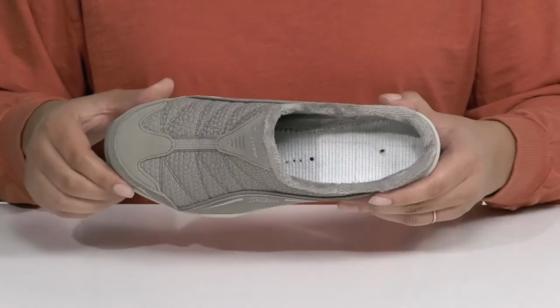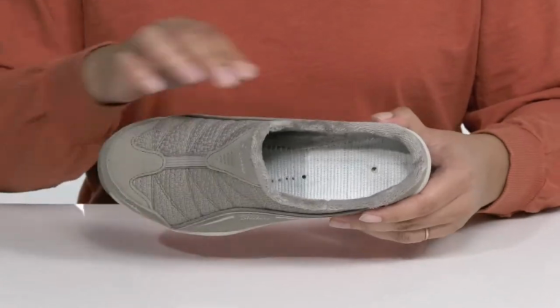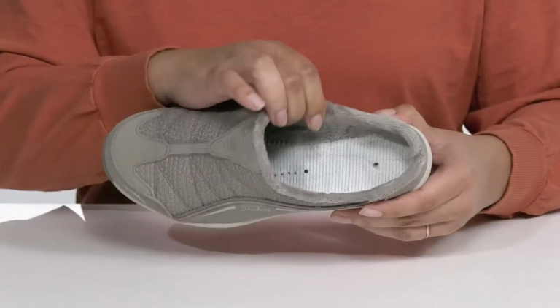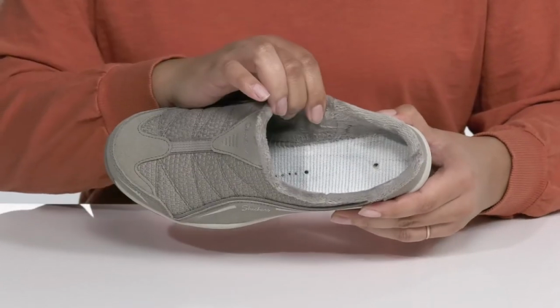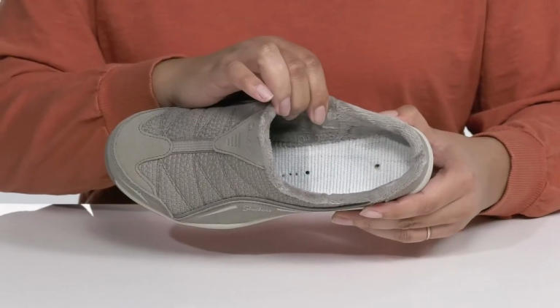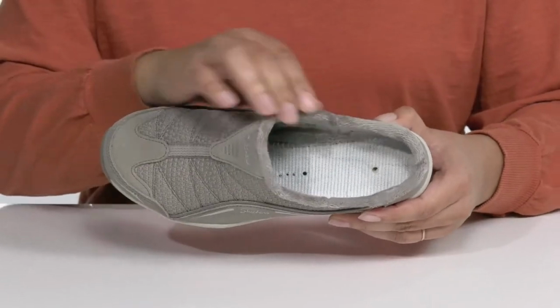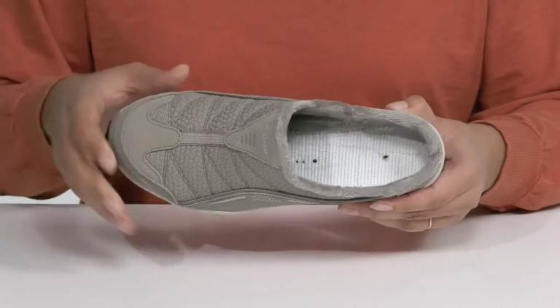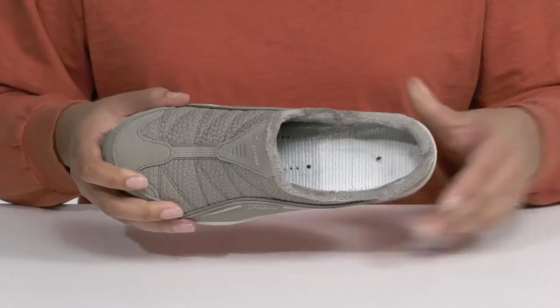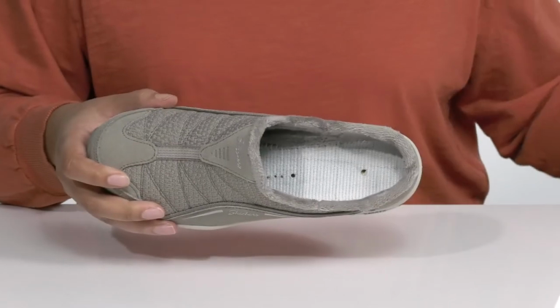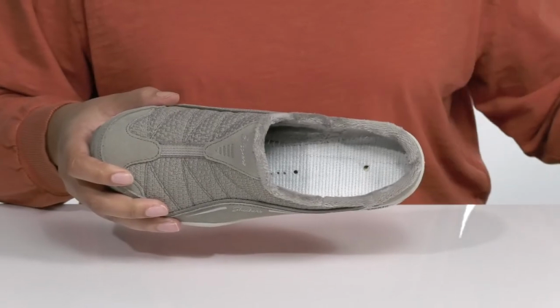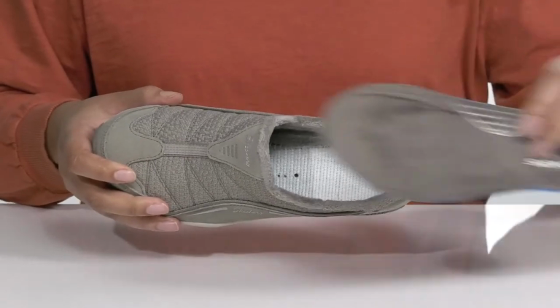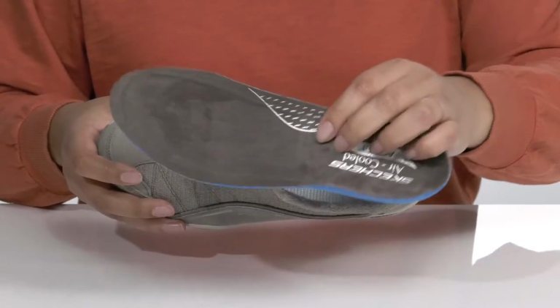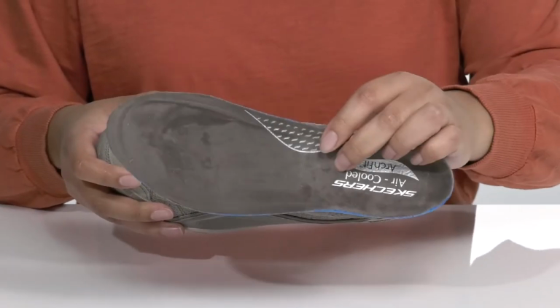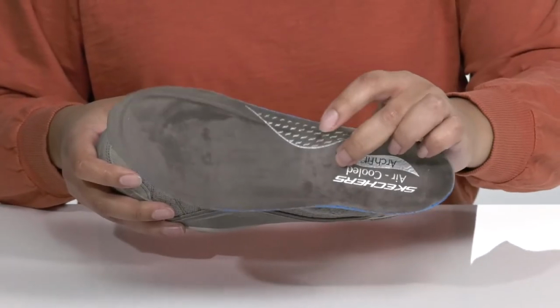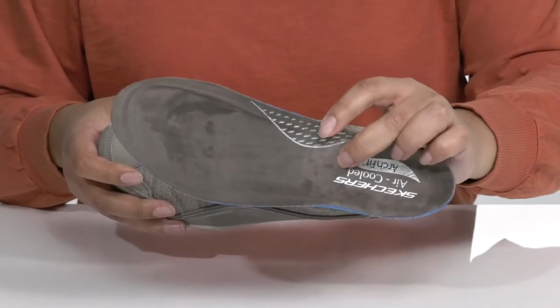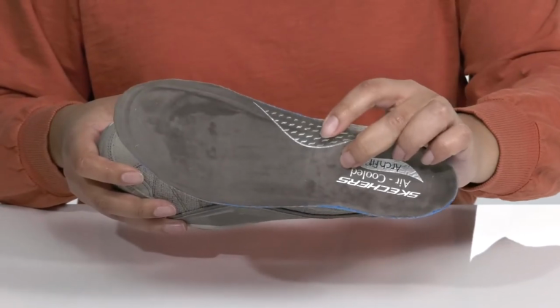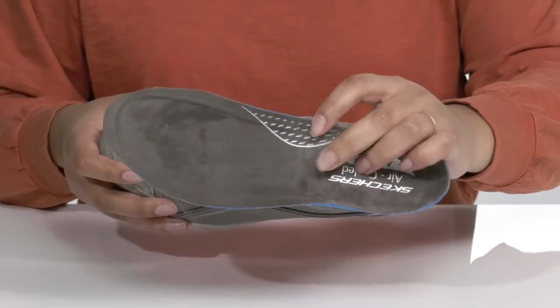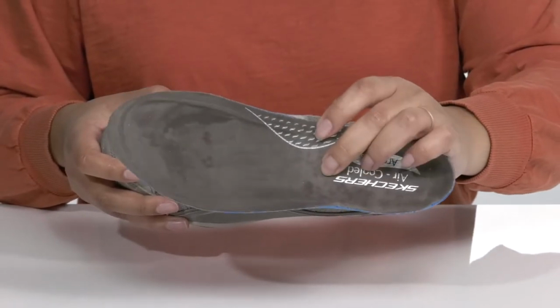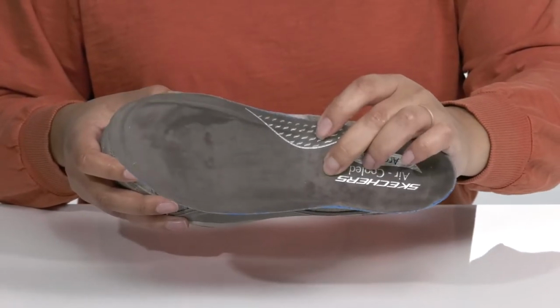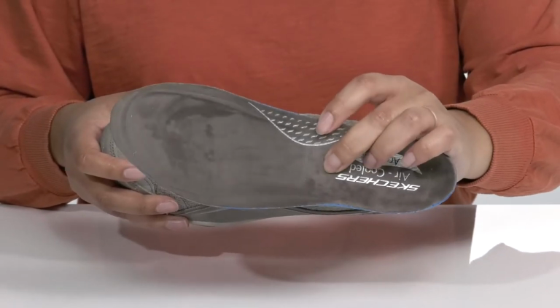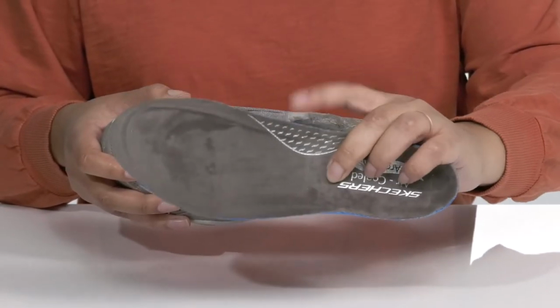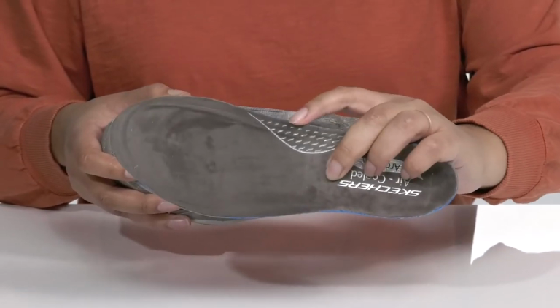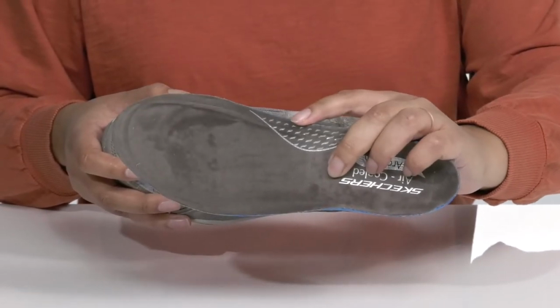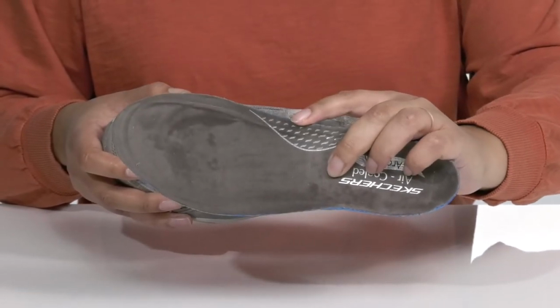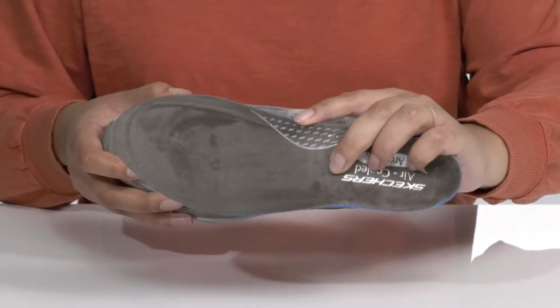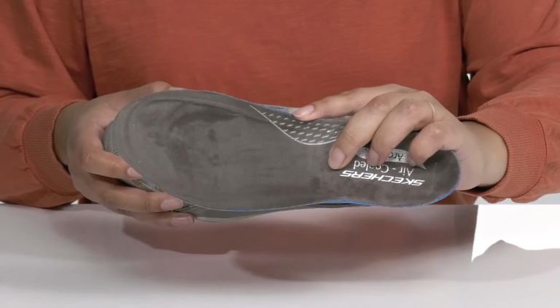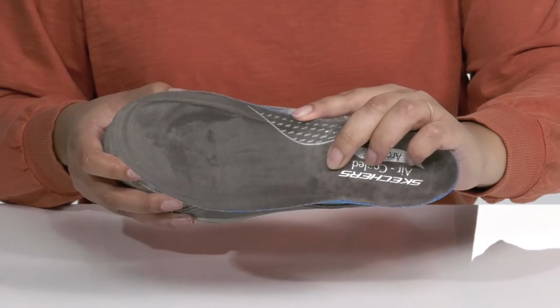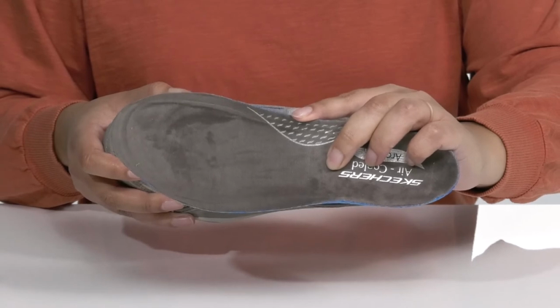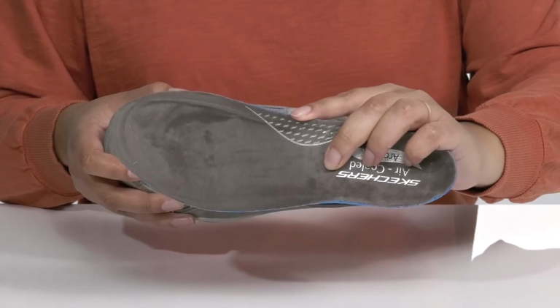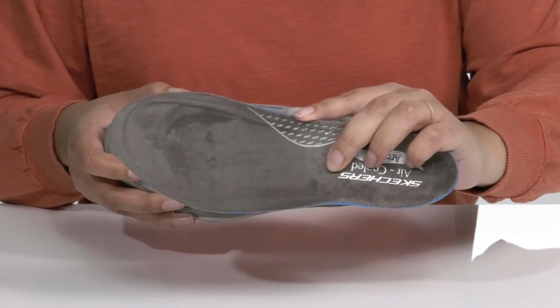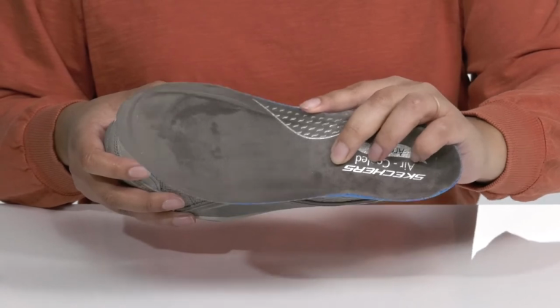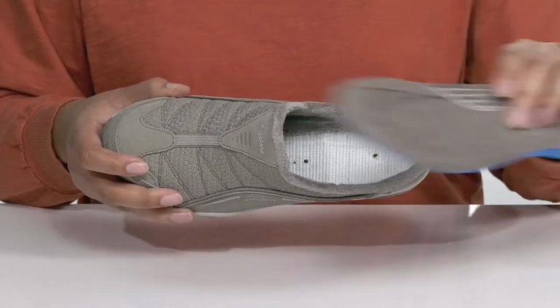Inside there is a soft faux fur lining with a removable air-cooled arch-fit footbed that is cushioned for comfort with arch support, giving you maximum comfort throughout the day.